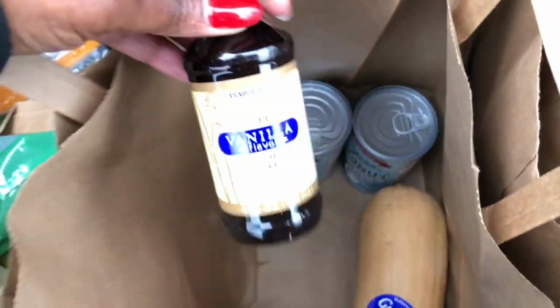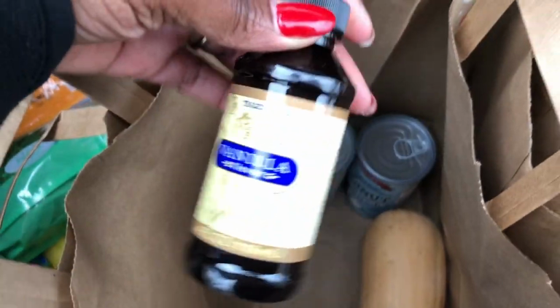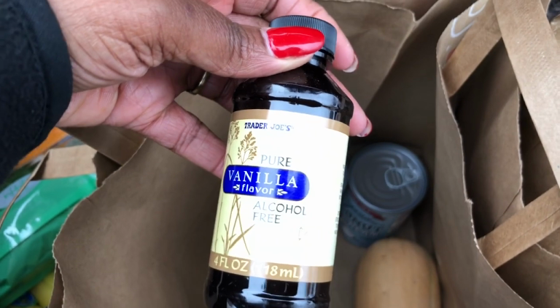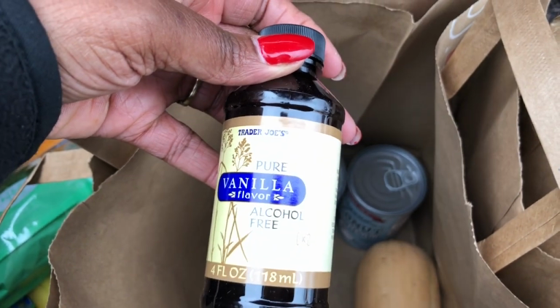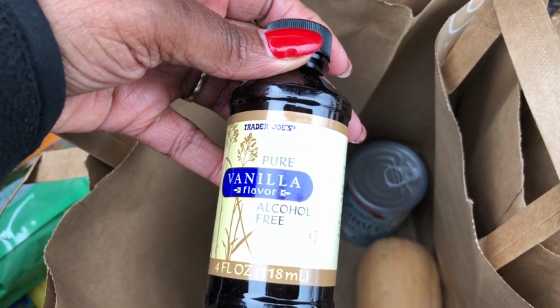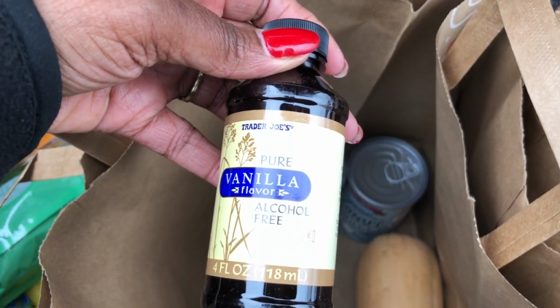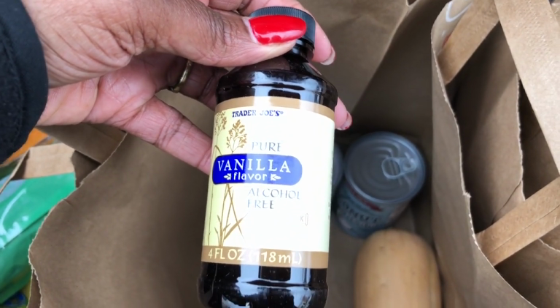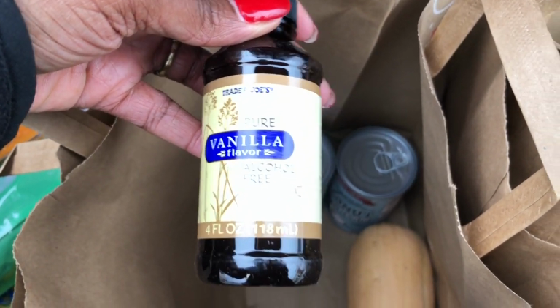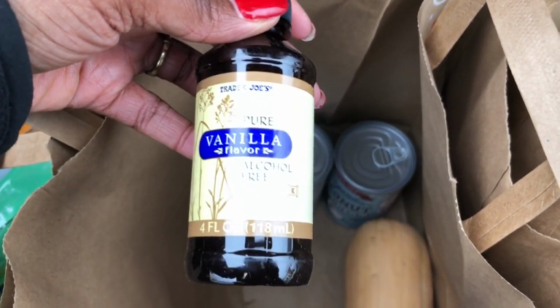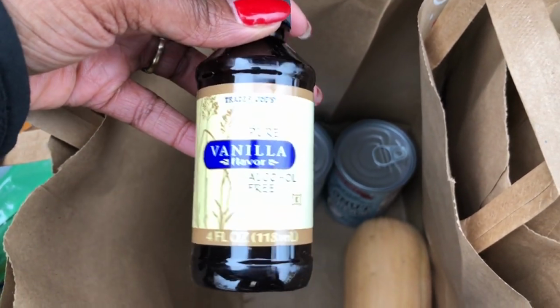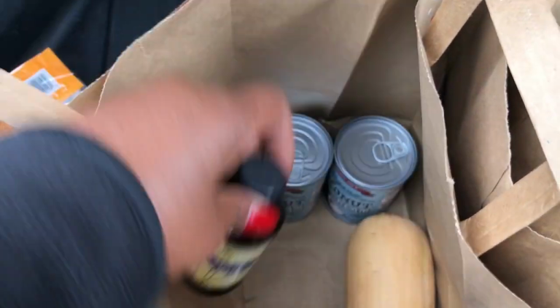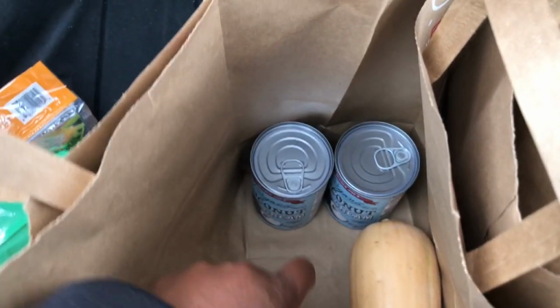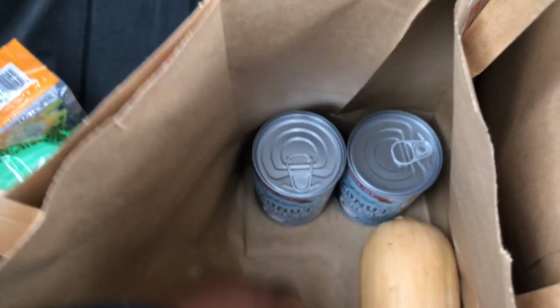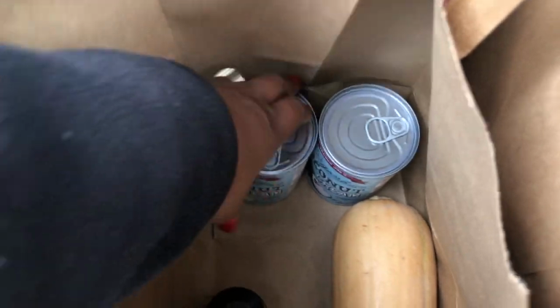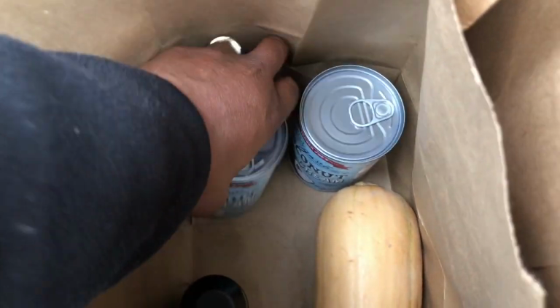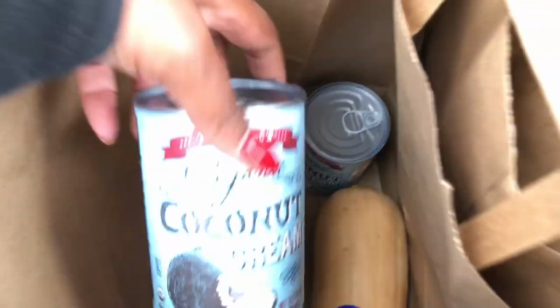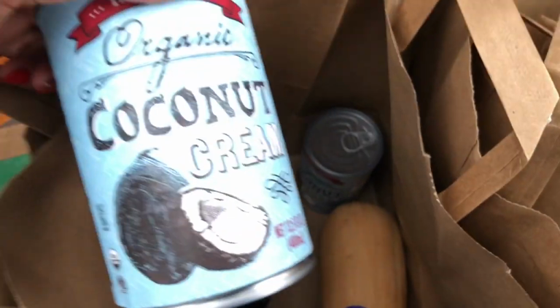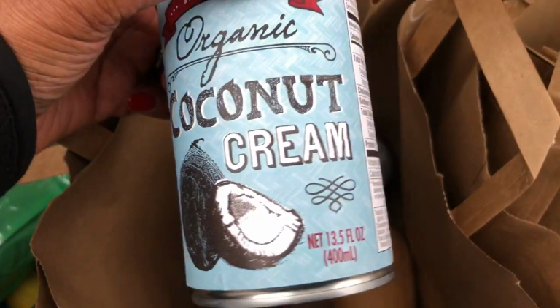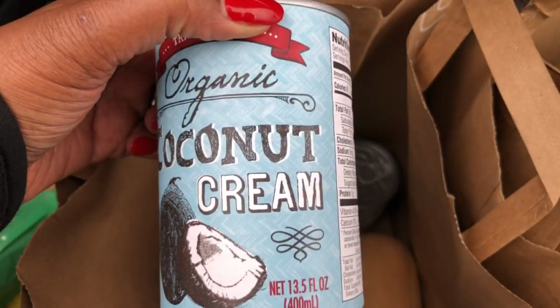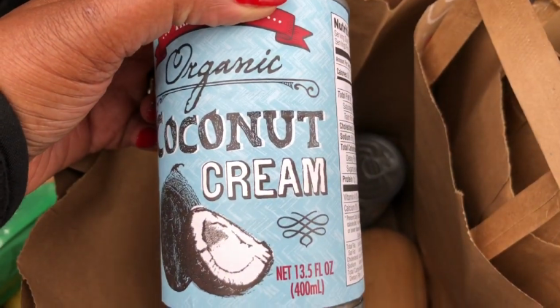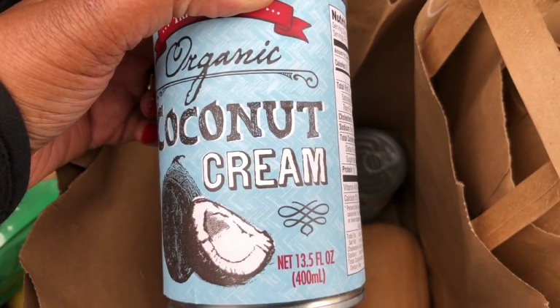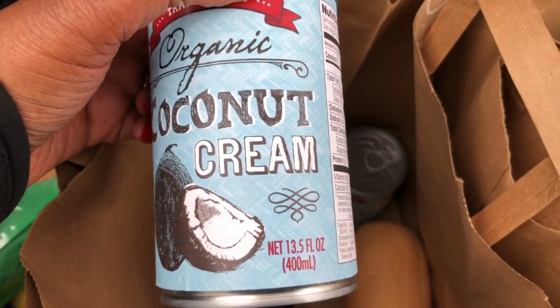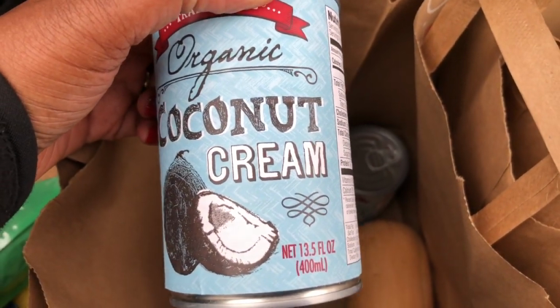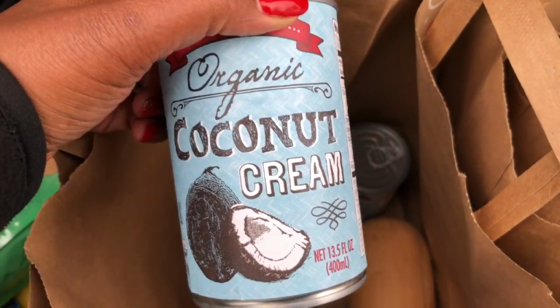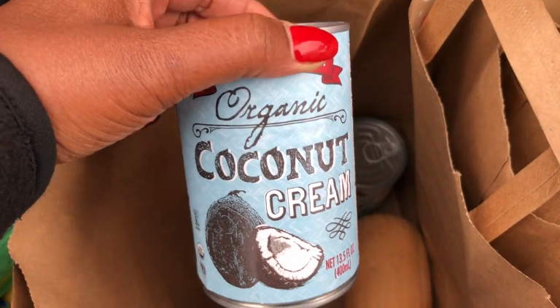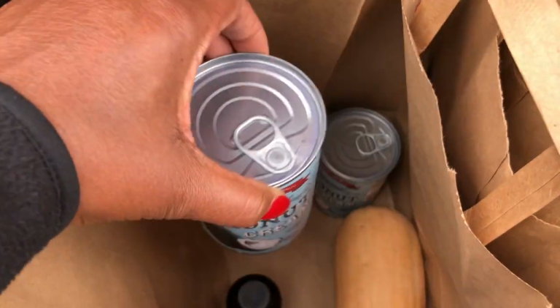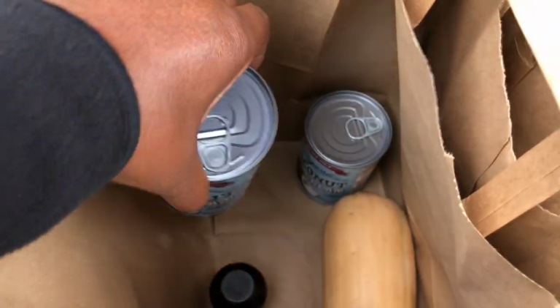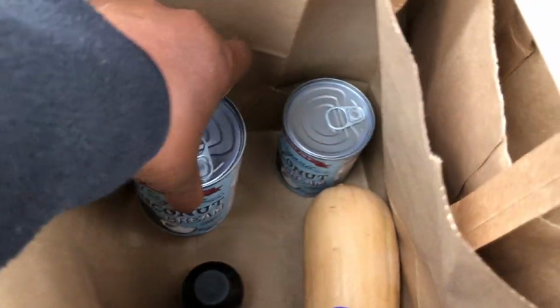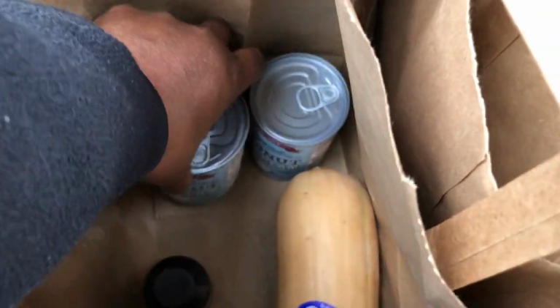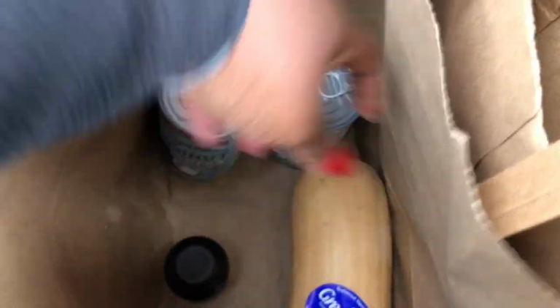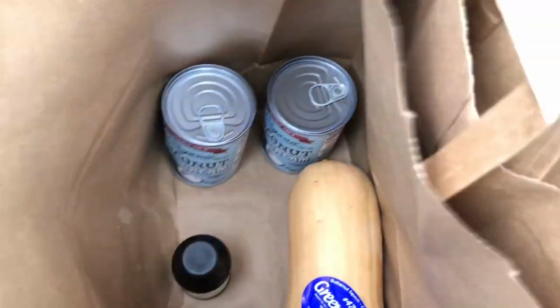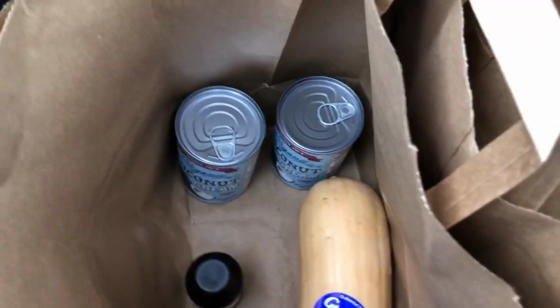I got some alcohol-free vanilla flavoring from Trader Joe's for some various recipes — sometimes I put it in my smoothies. I ended up getting four cans of coconut cream which I use for my coconut yogurt.